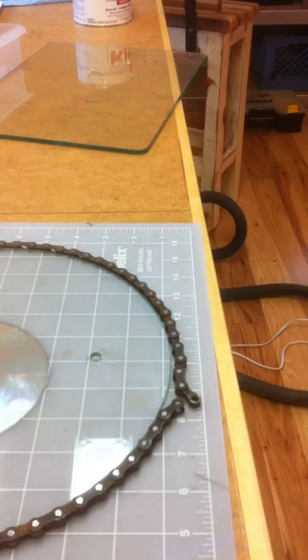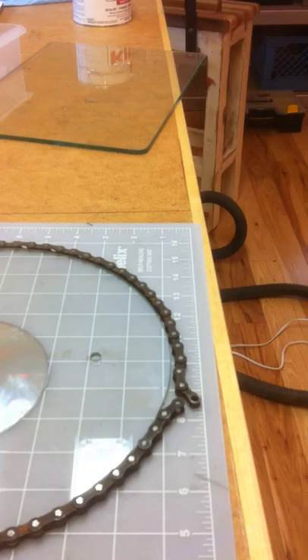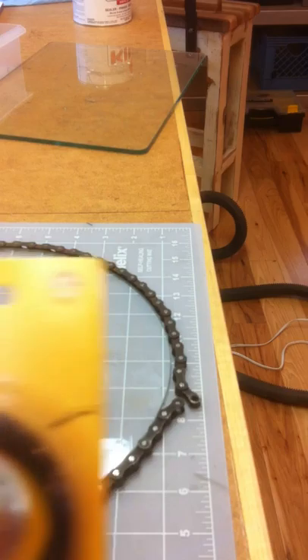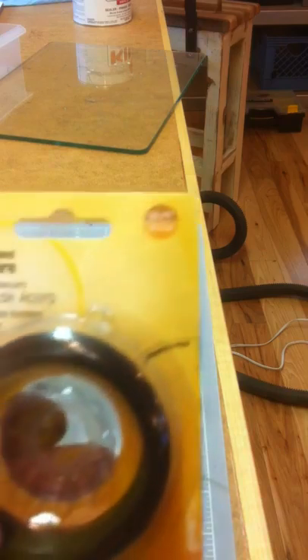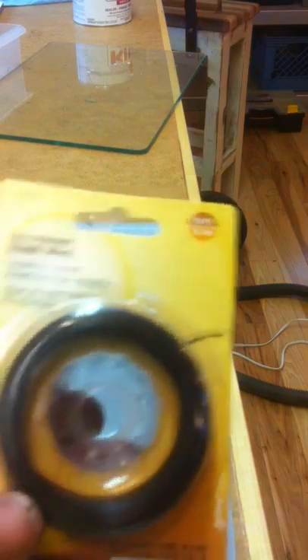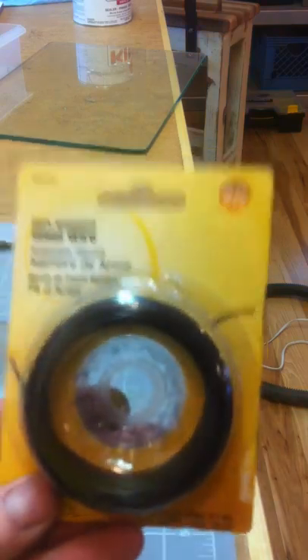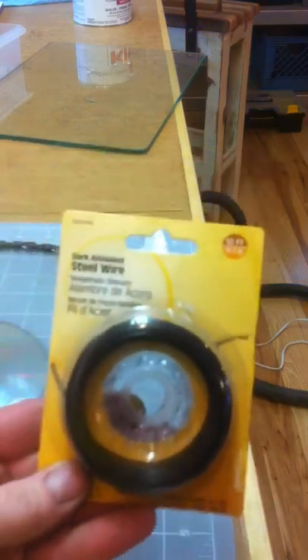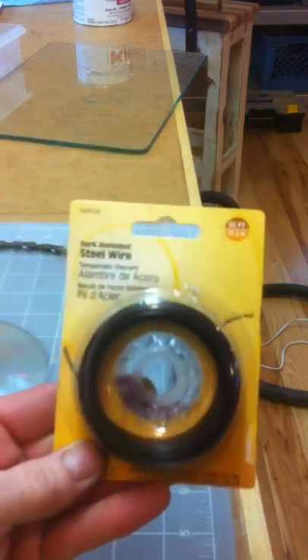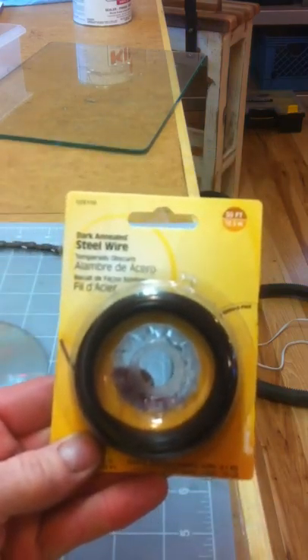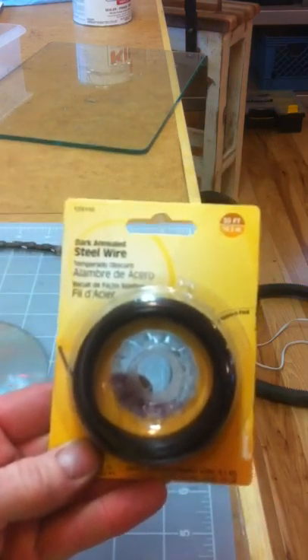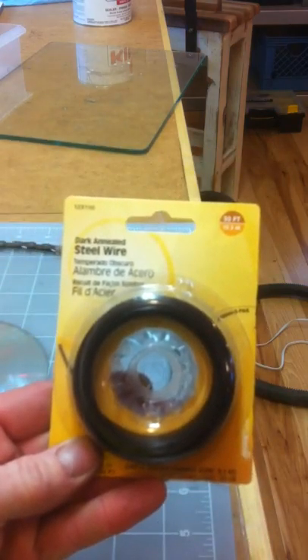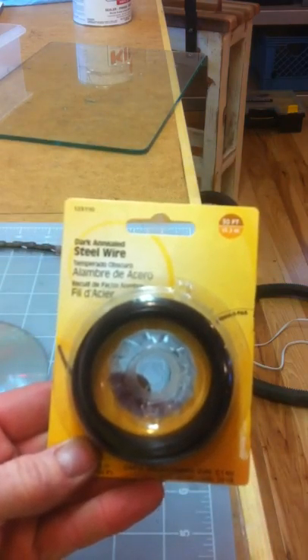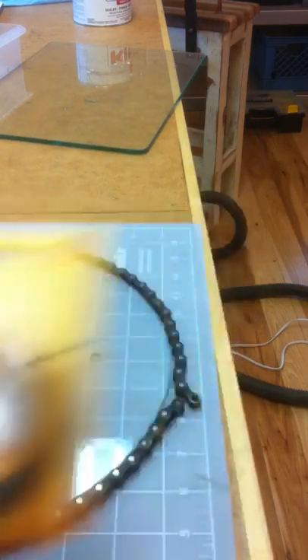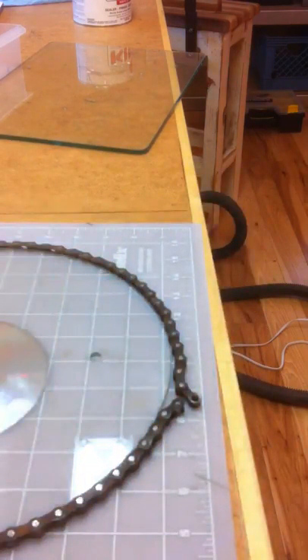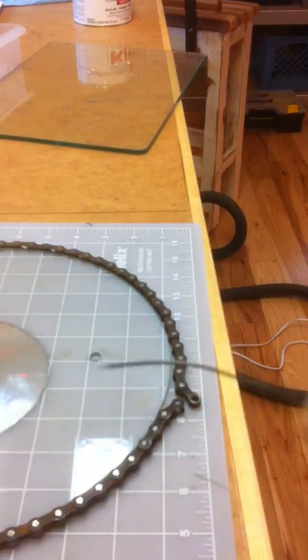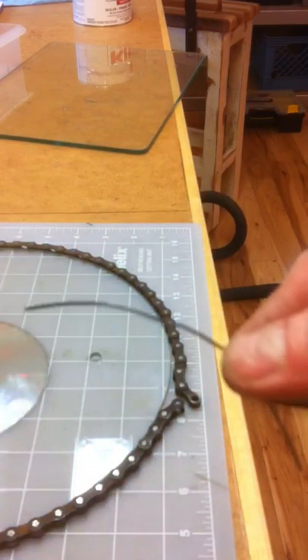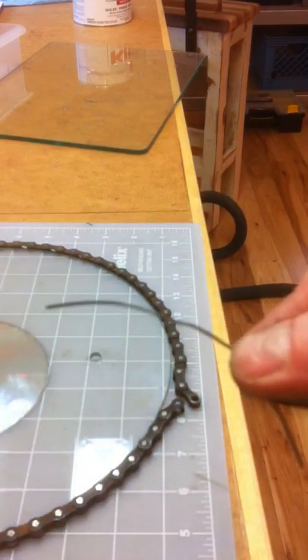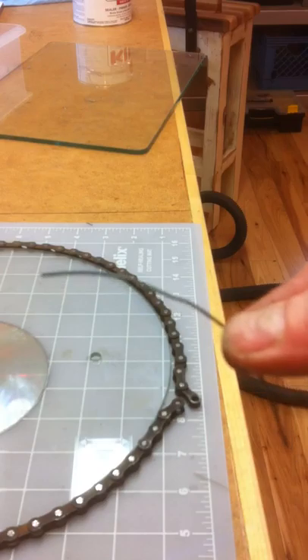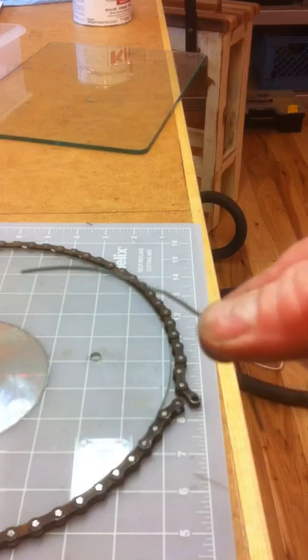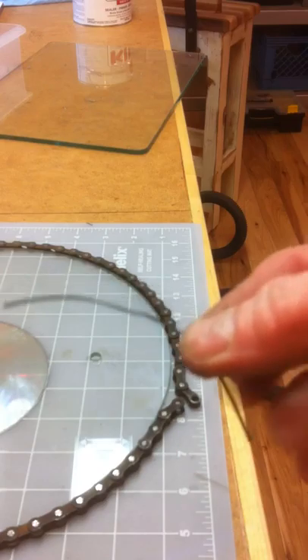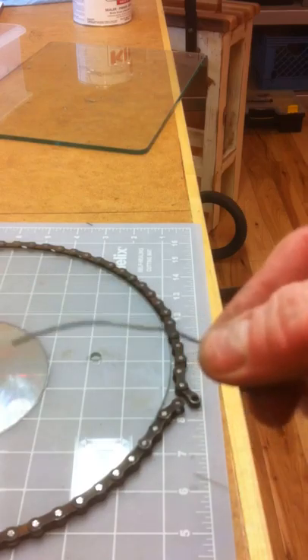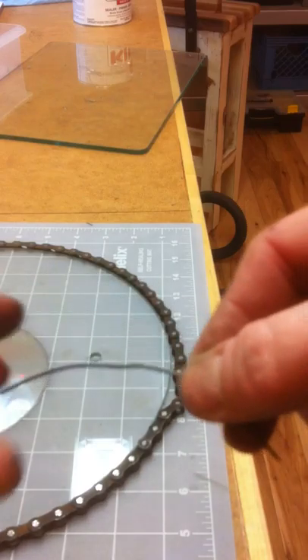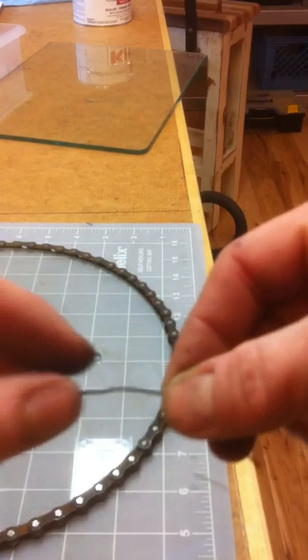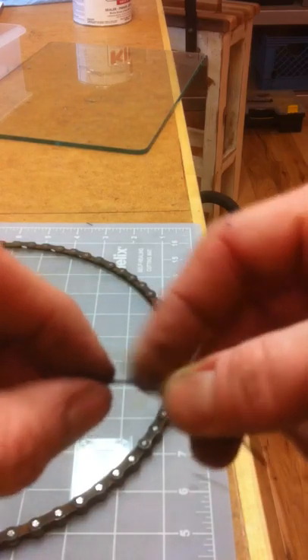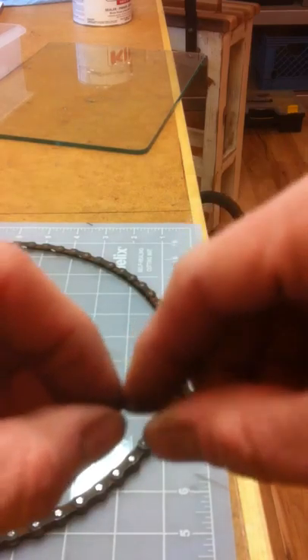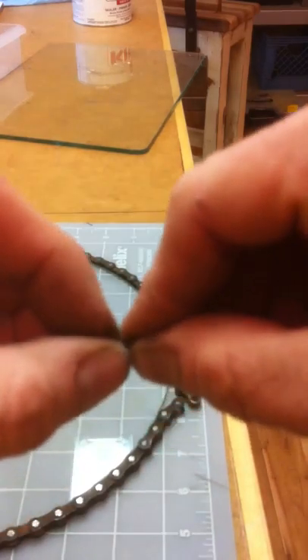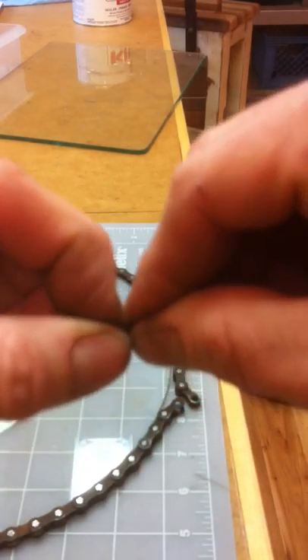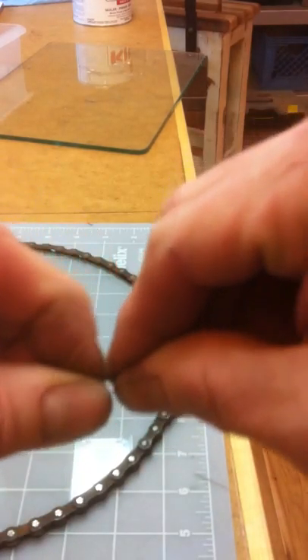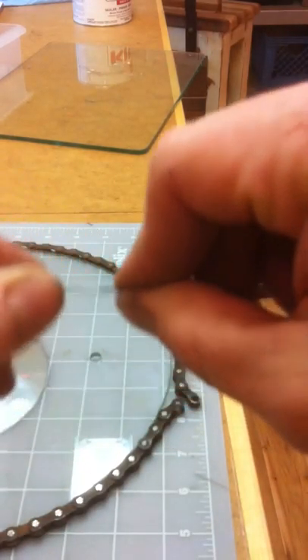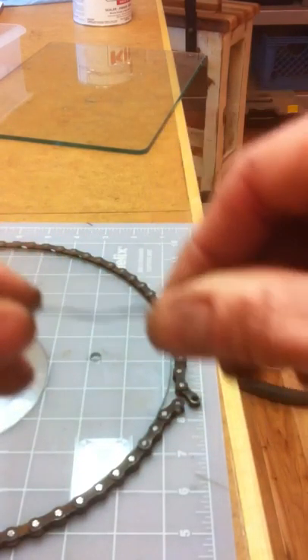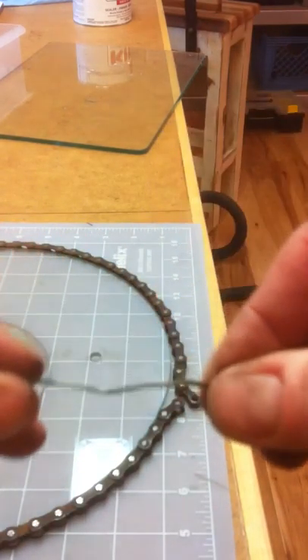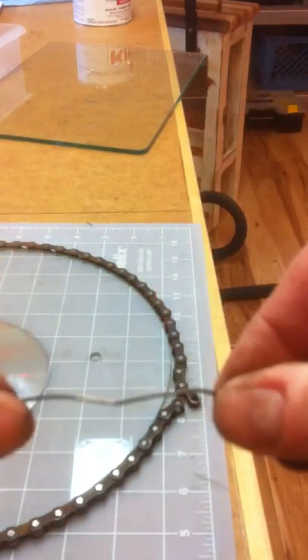Basically, I'm using this steel safety wire, and I'm cutting about a 4-inch piece, and then right in the middle, making just a tiny little mustache bend.